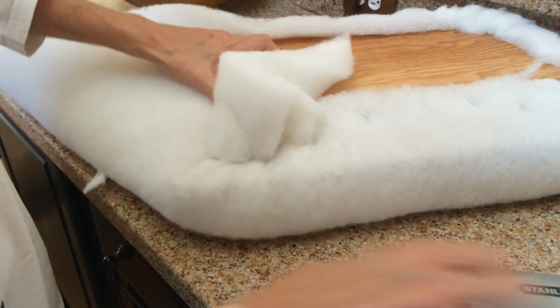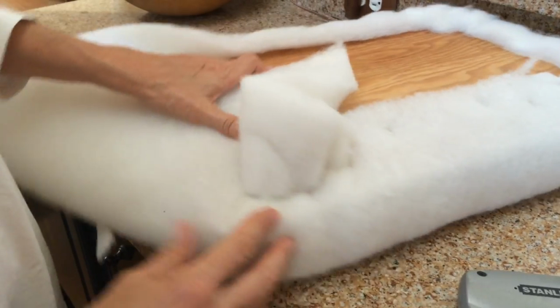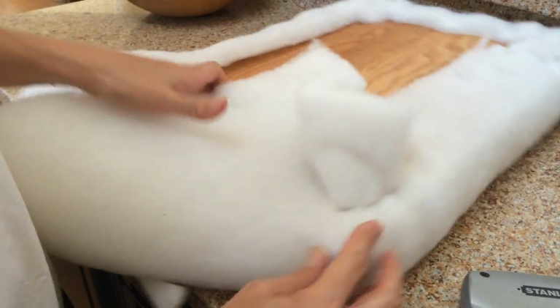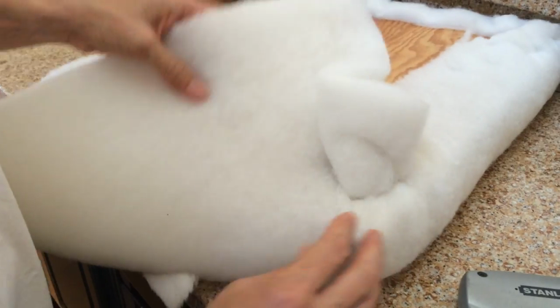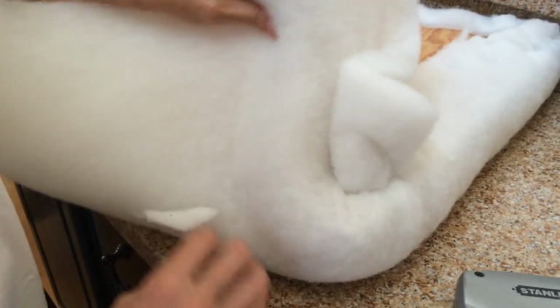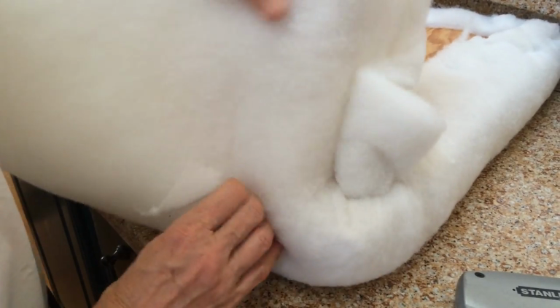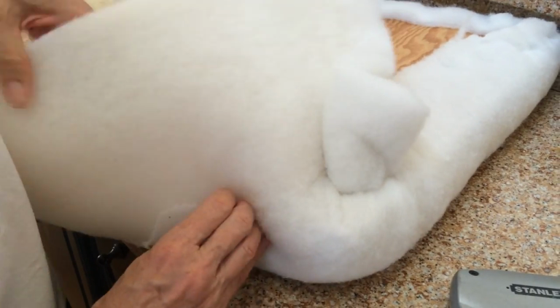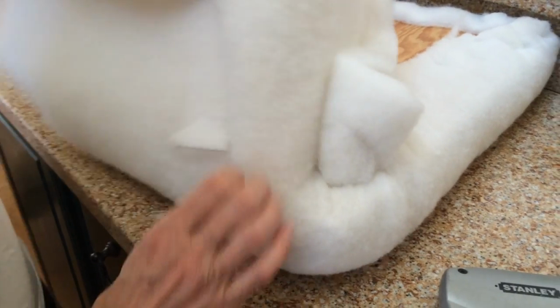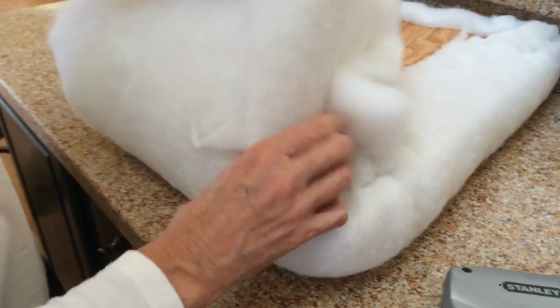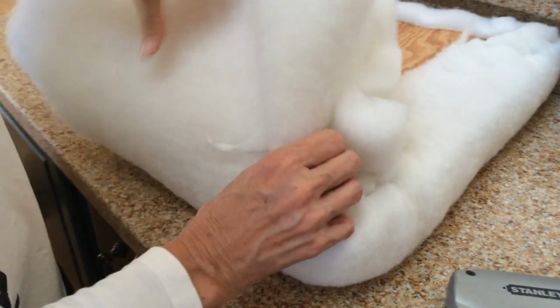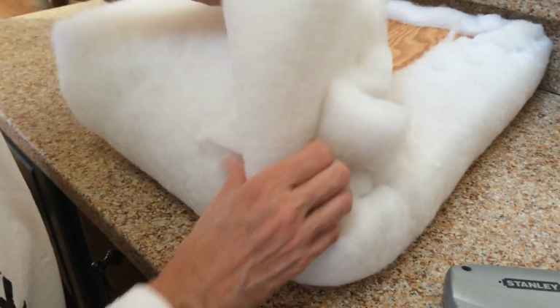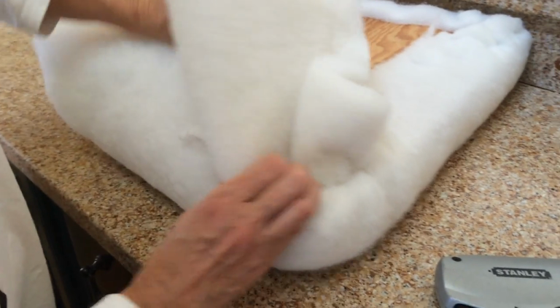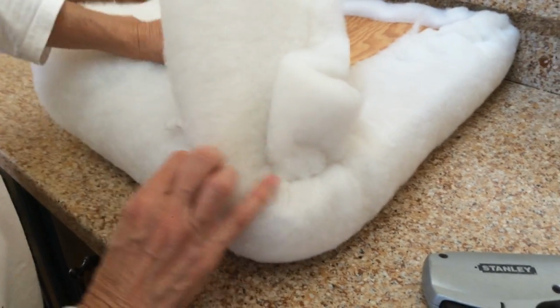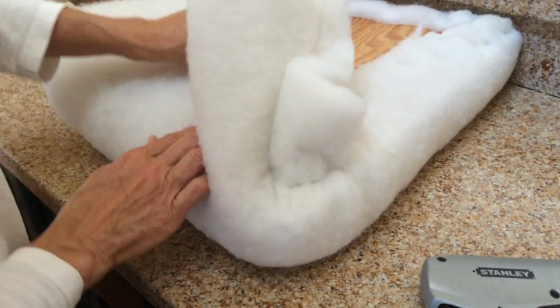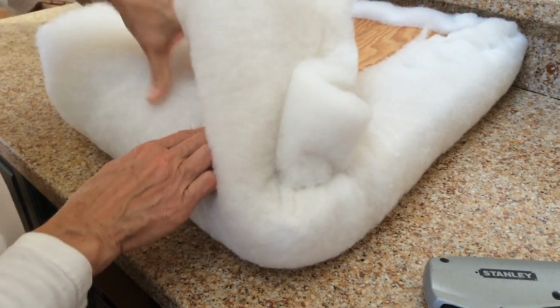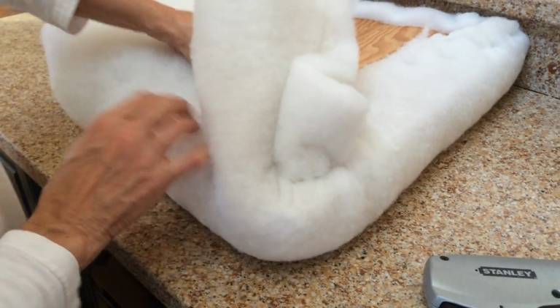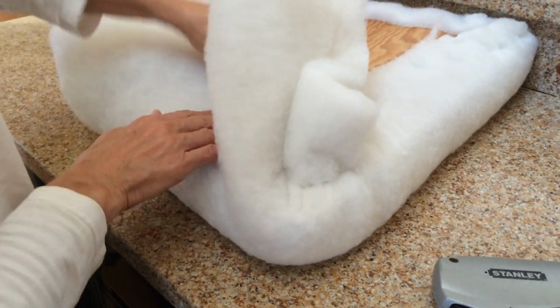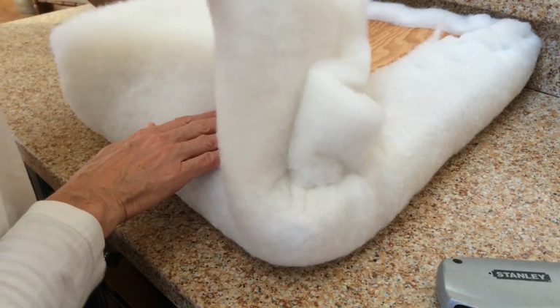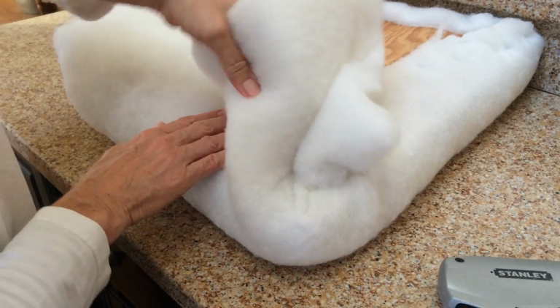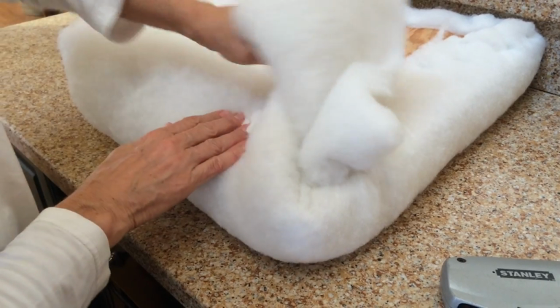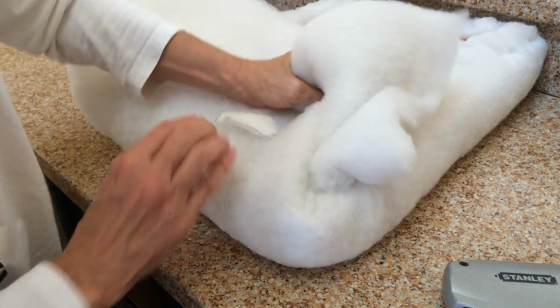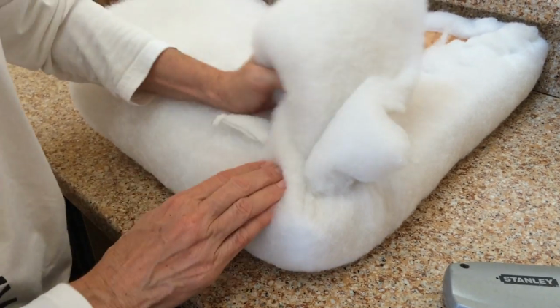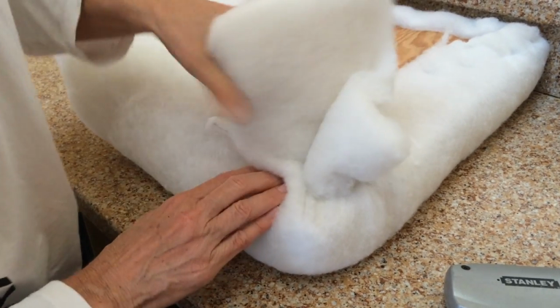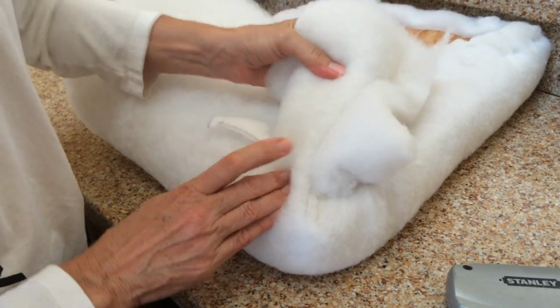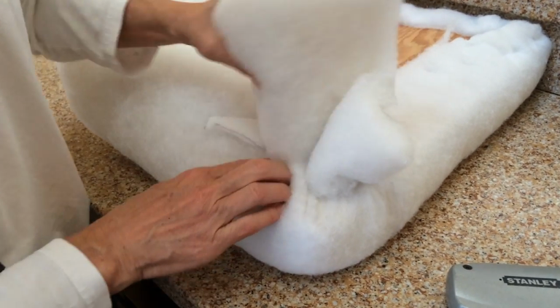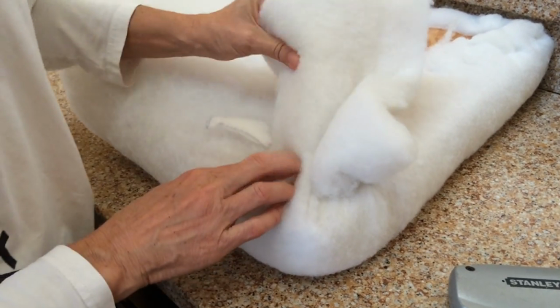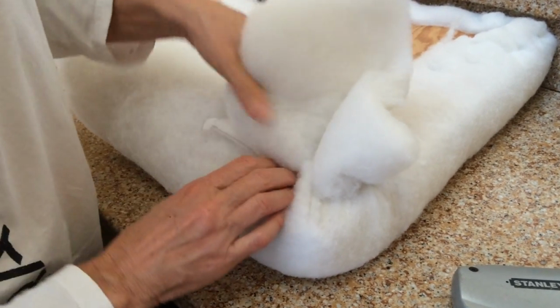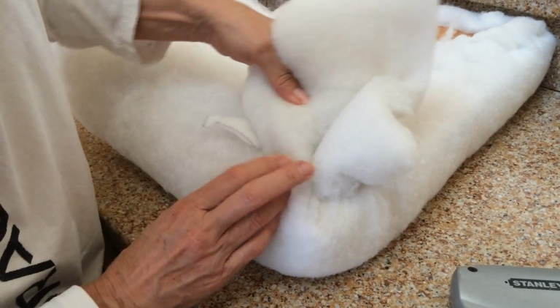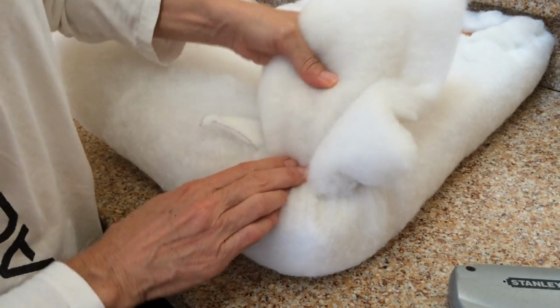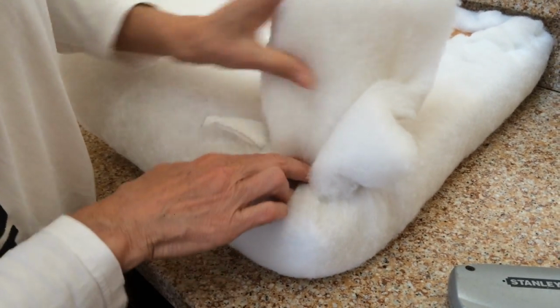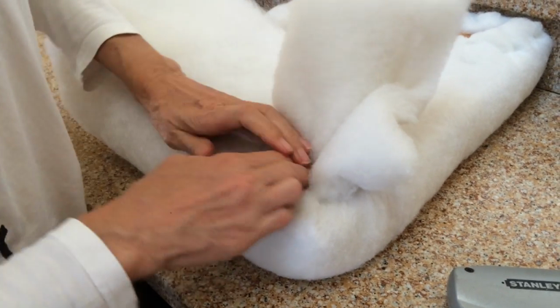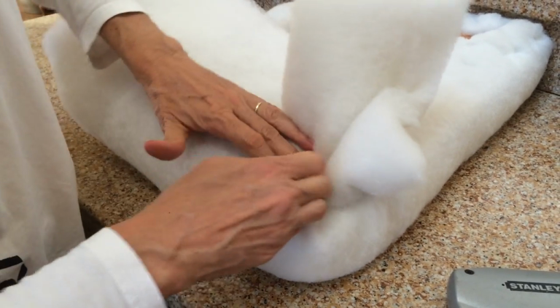And then you just keep coming around, and you're going to have a bunch of little folds all the way around.